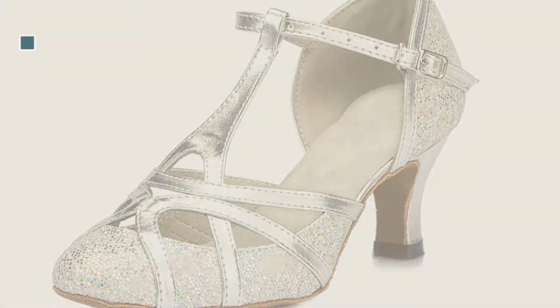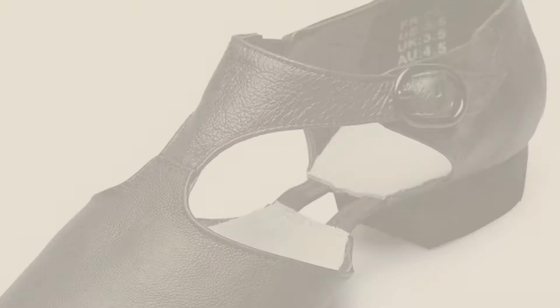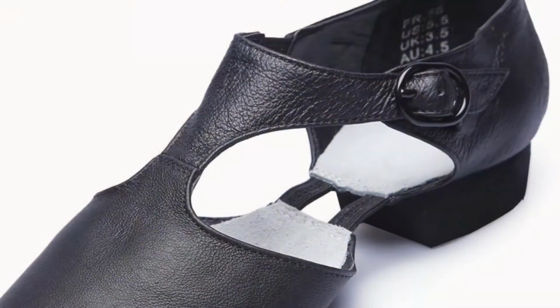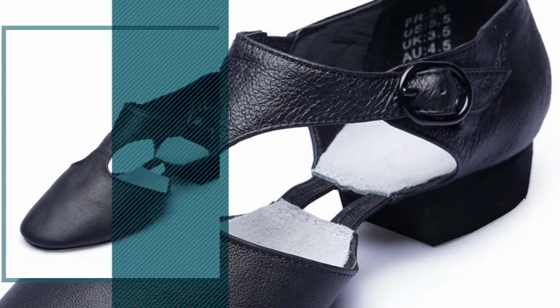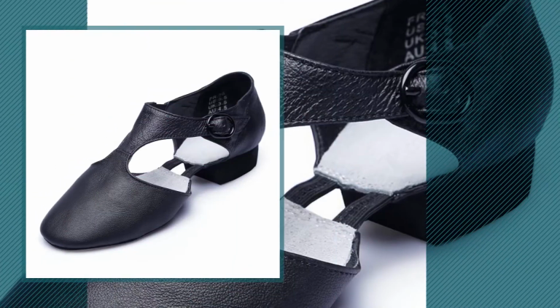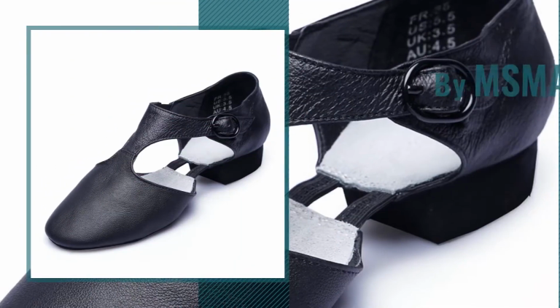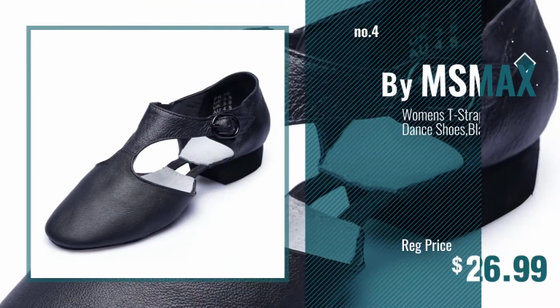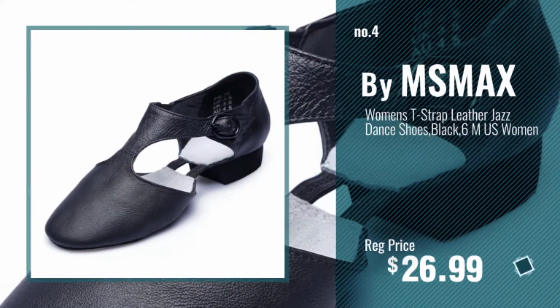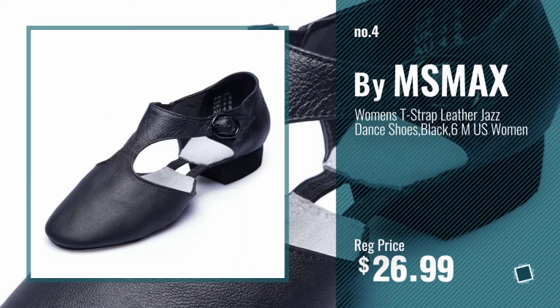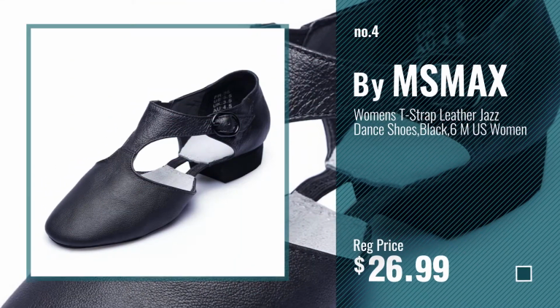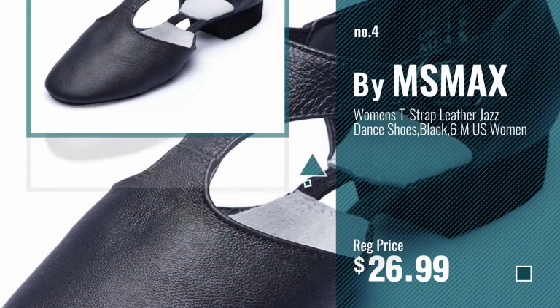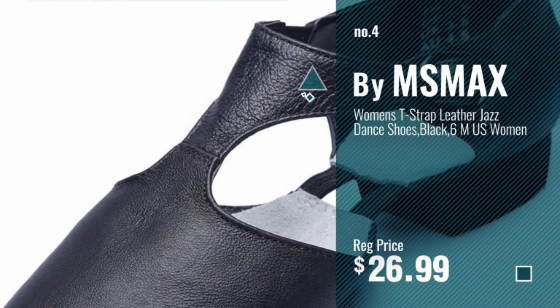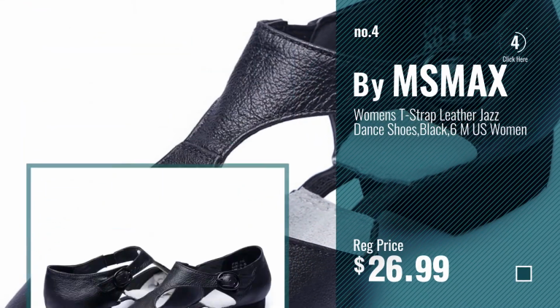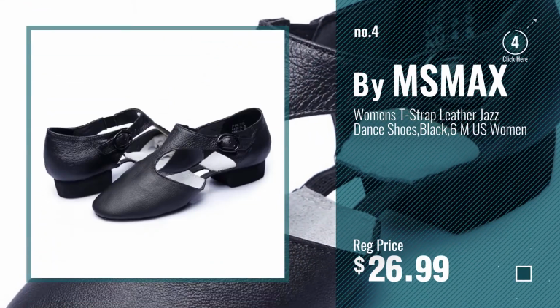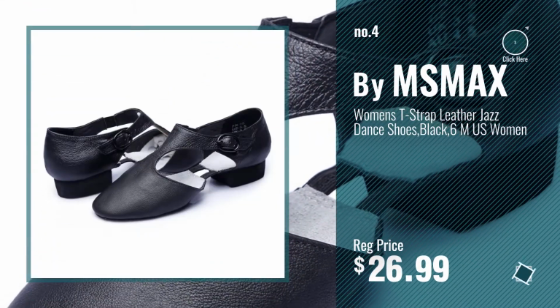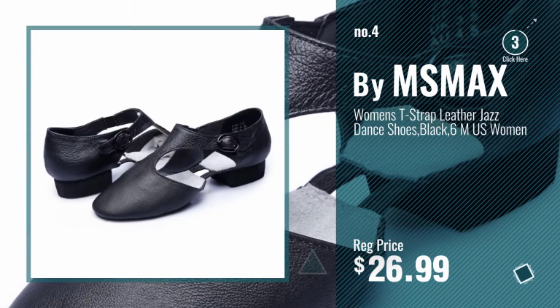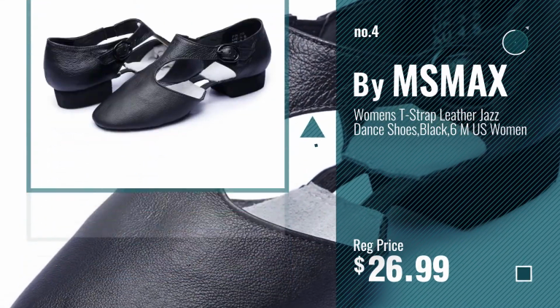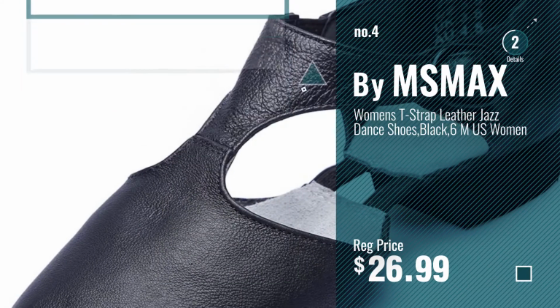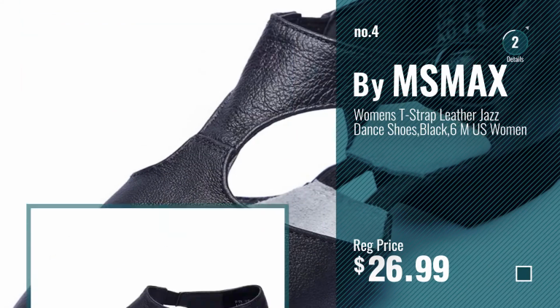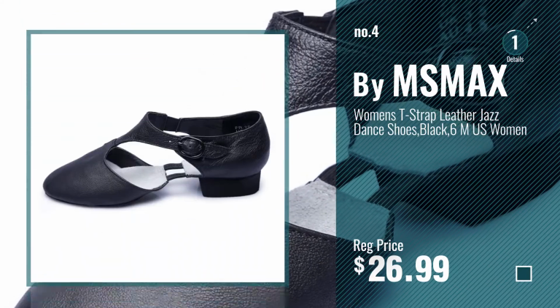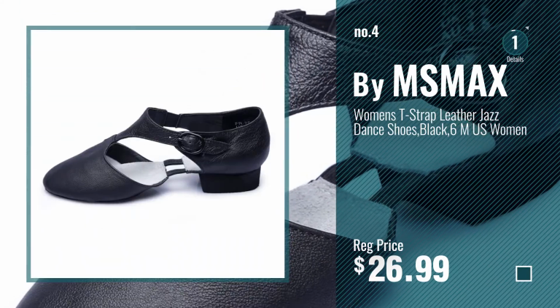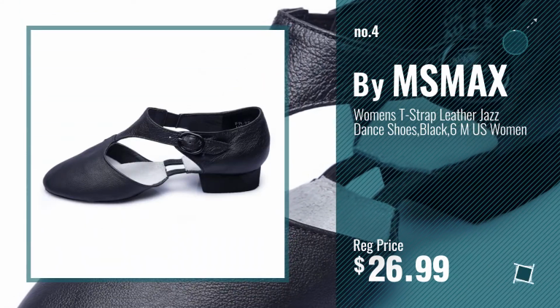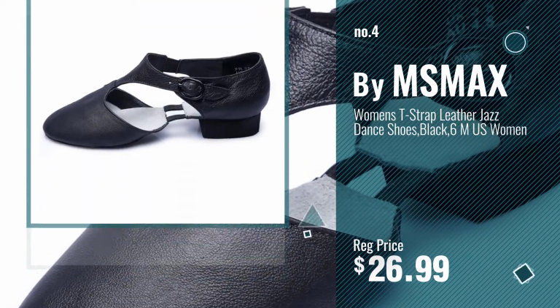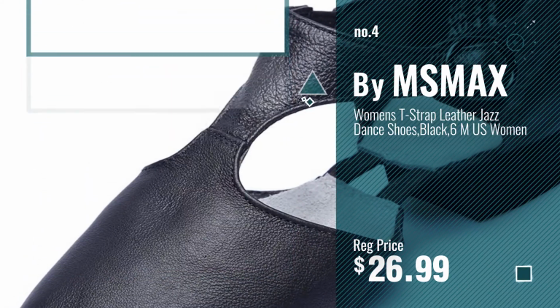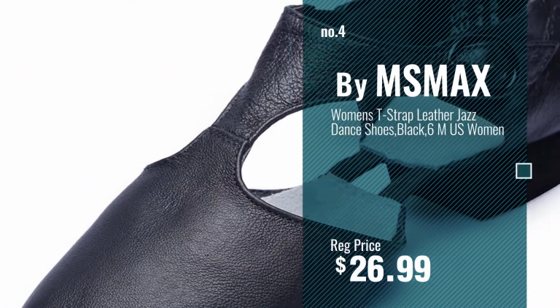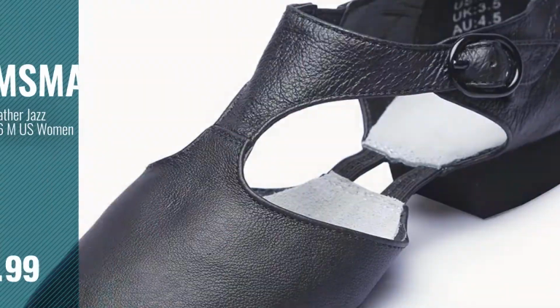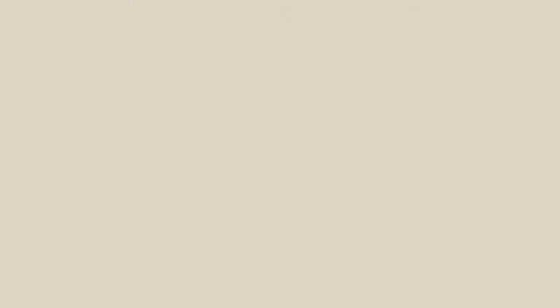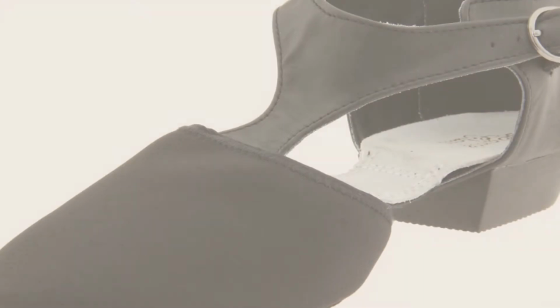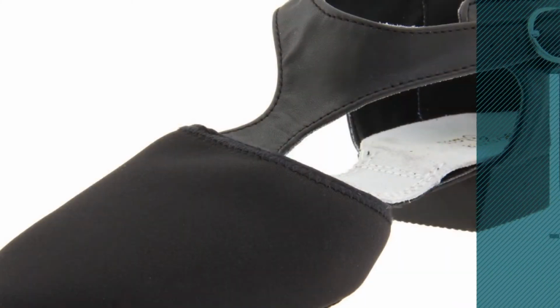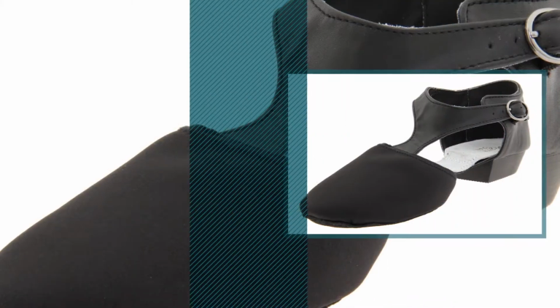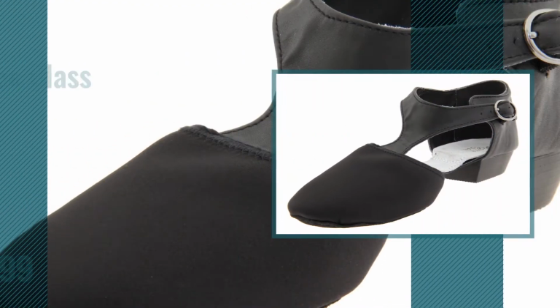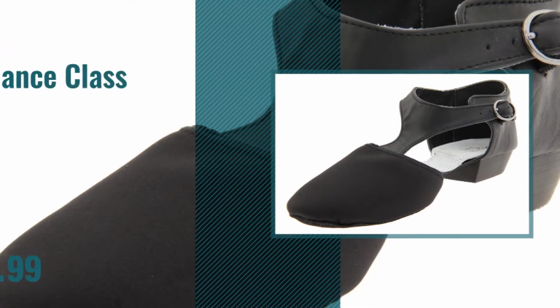Number 4, by MSMAX. Number 5, by Dance Class.